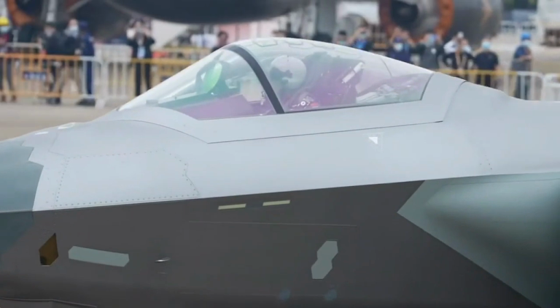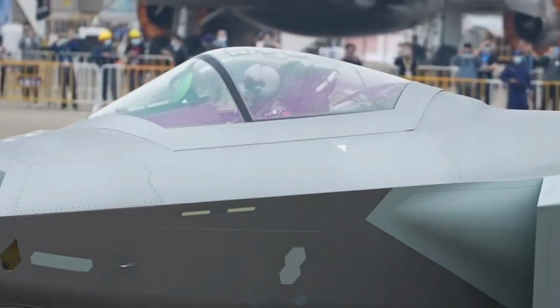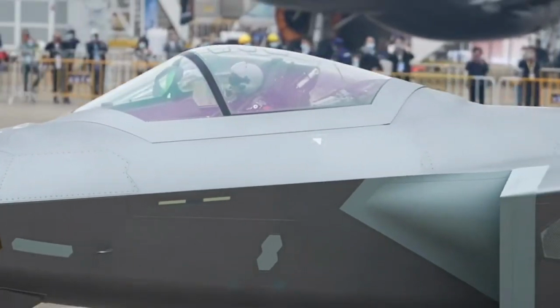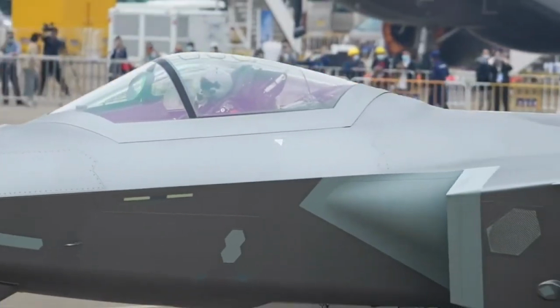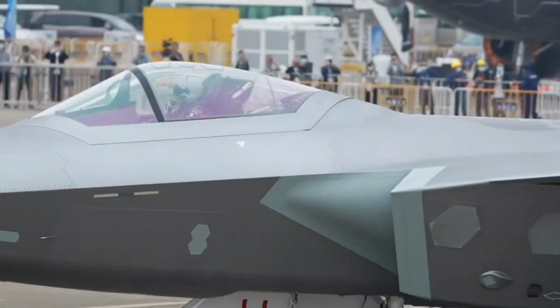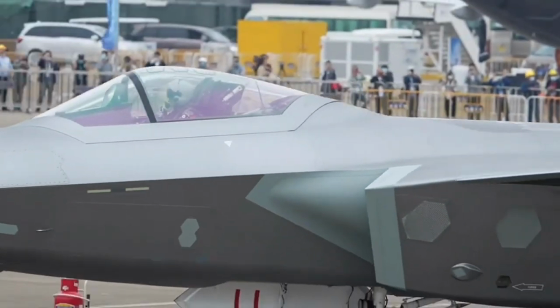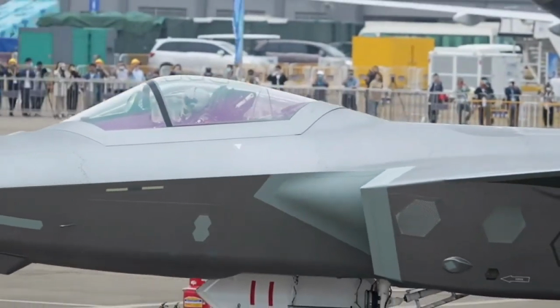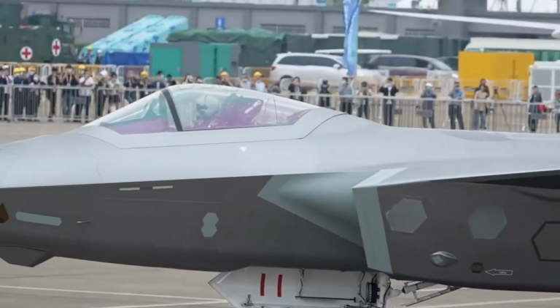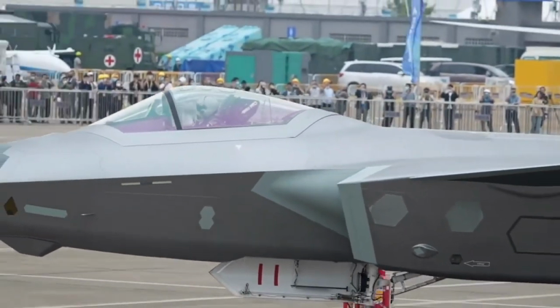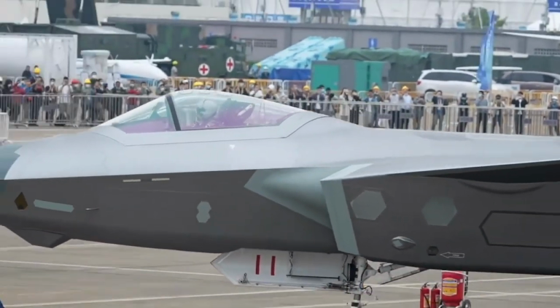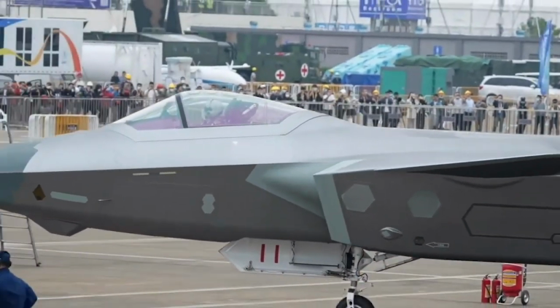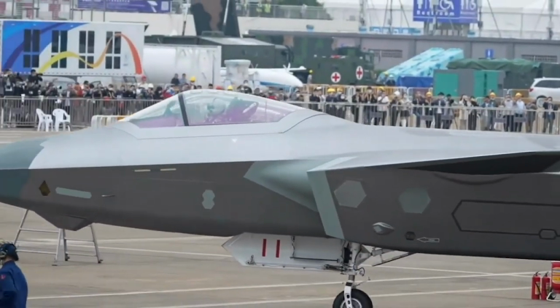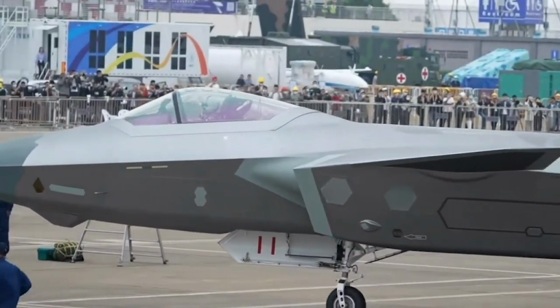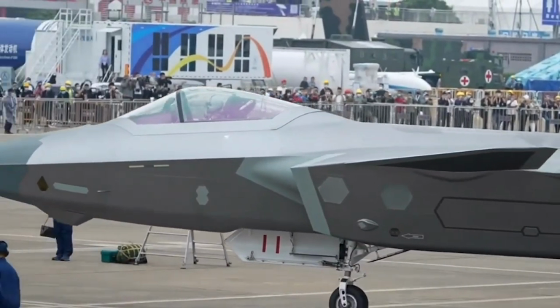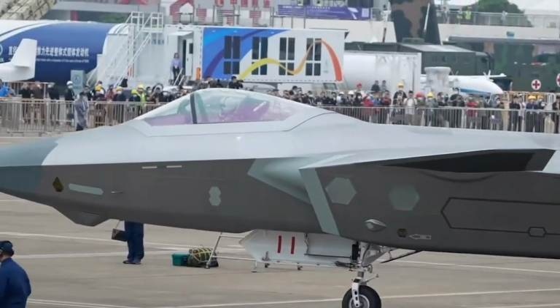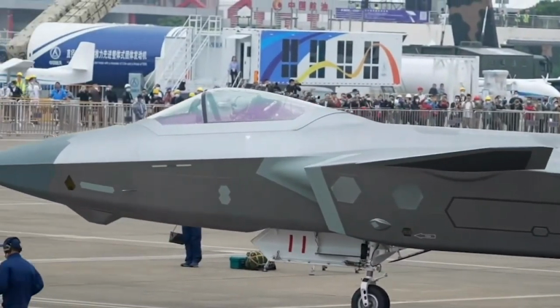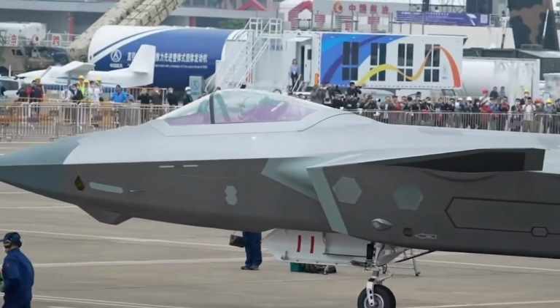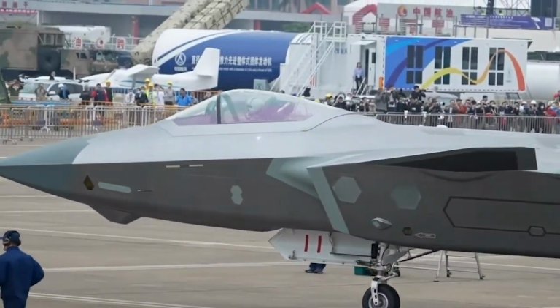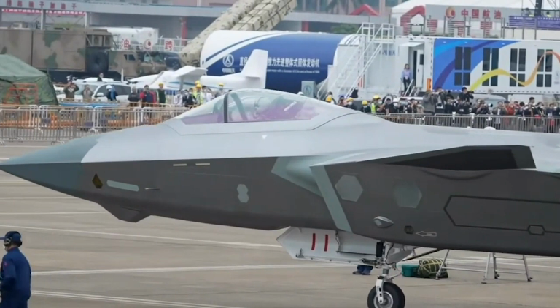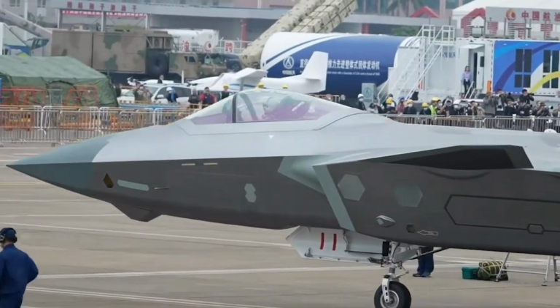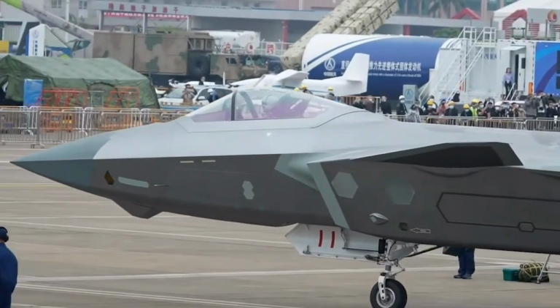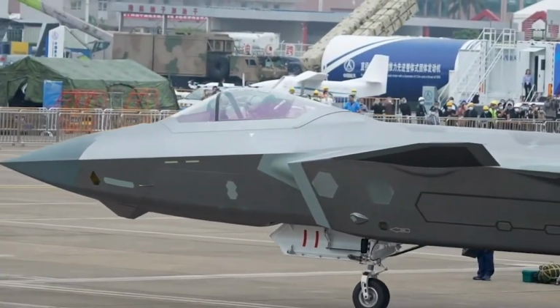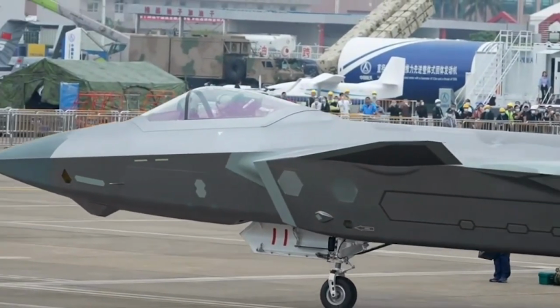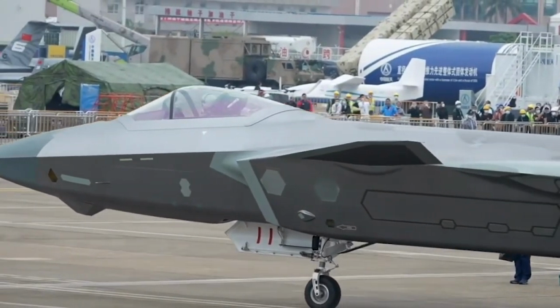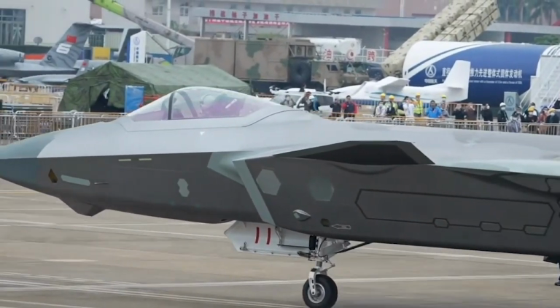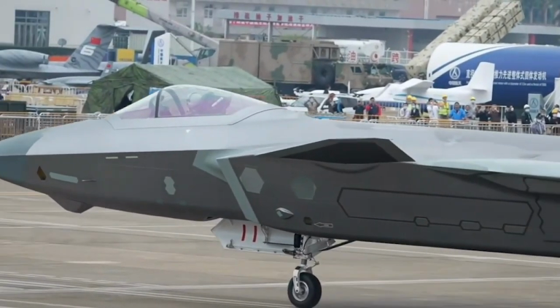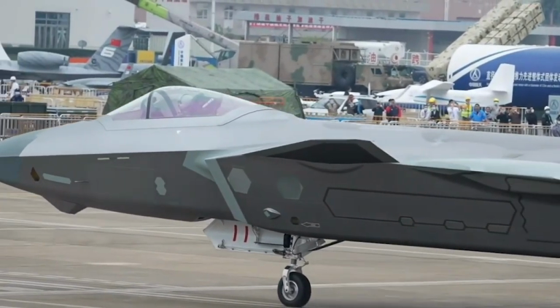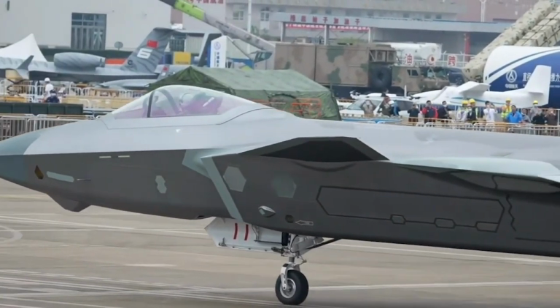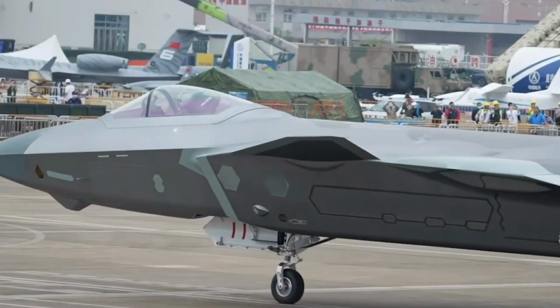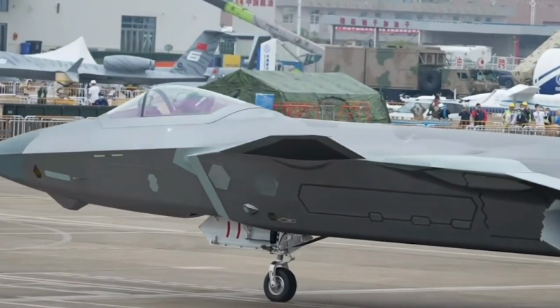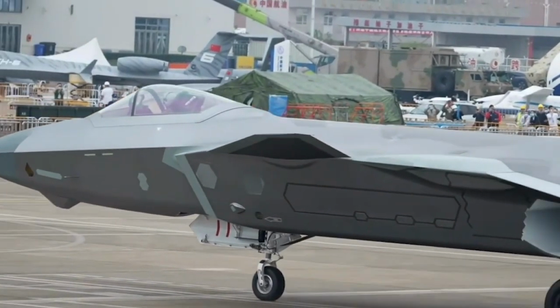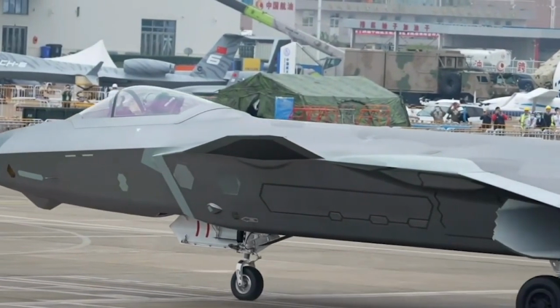Some people pointed out that the J-20 fuselage surface manufacturing technology this year has improved further, compared to the J-20 demonstrated in 2018.